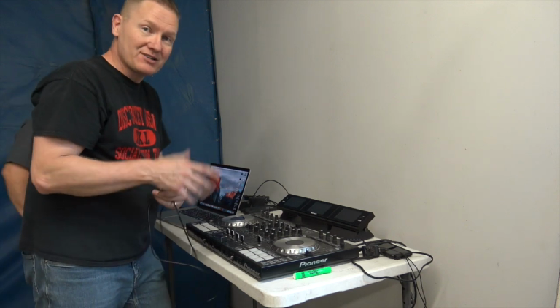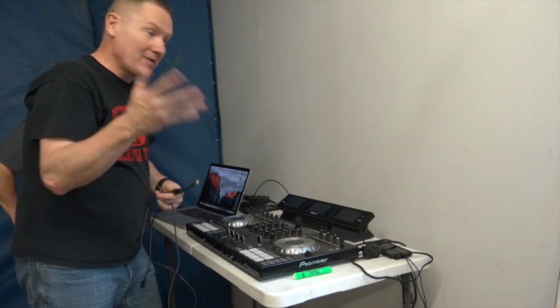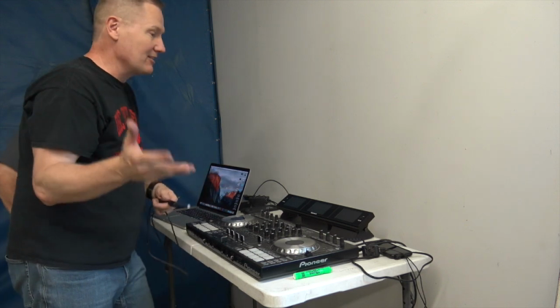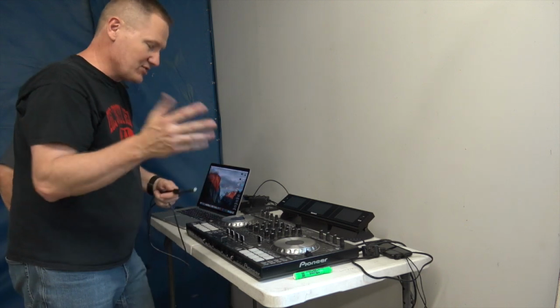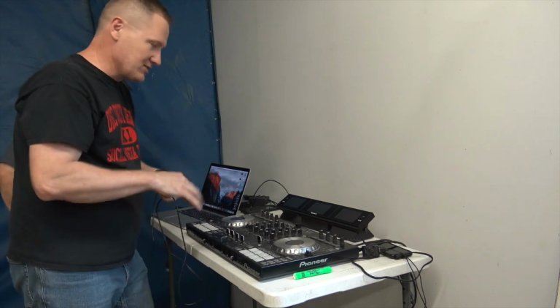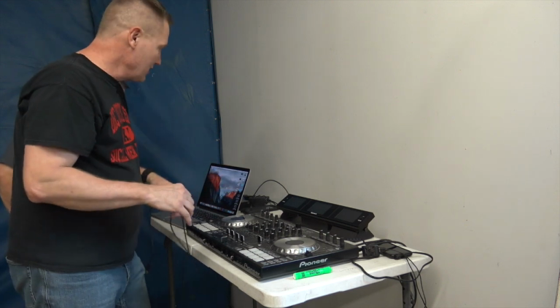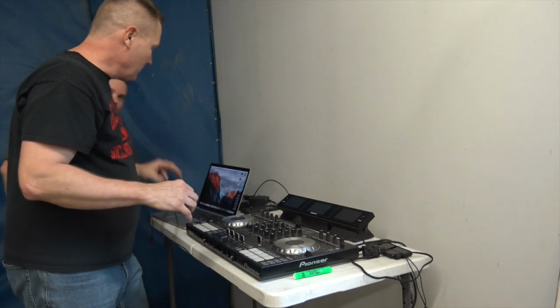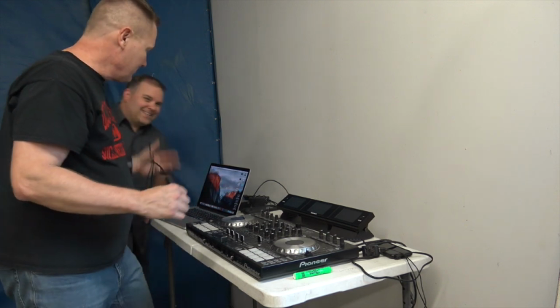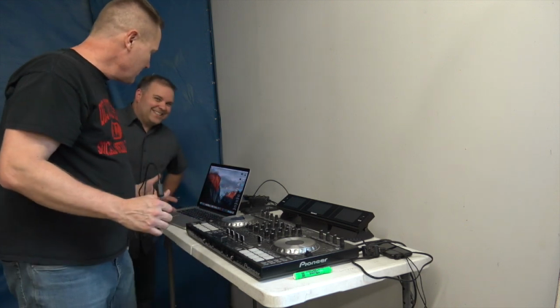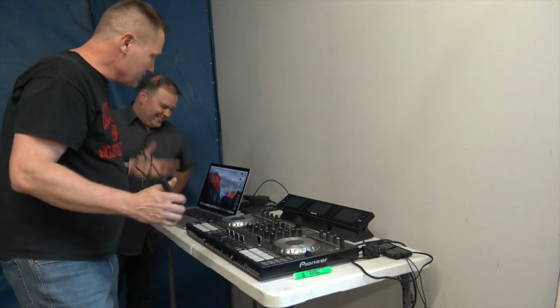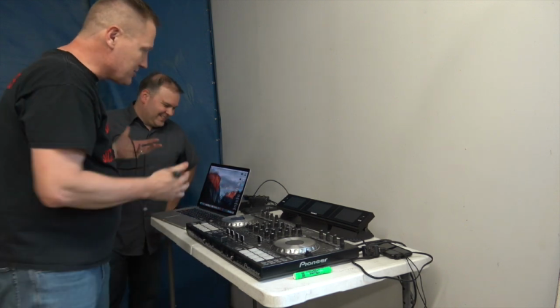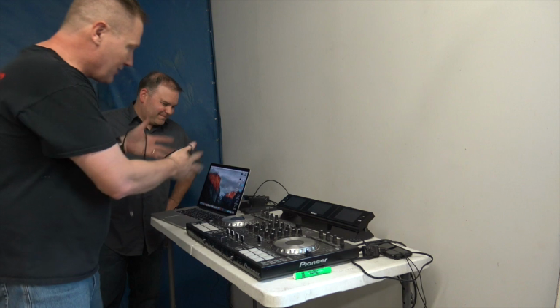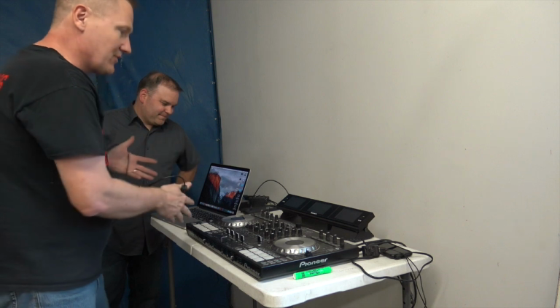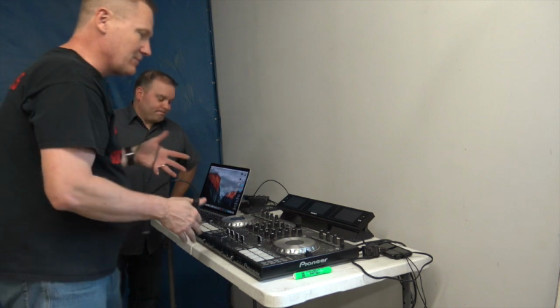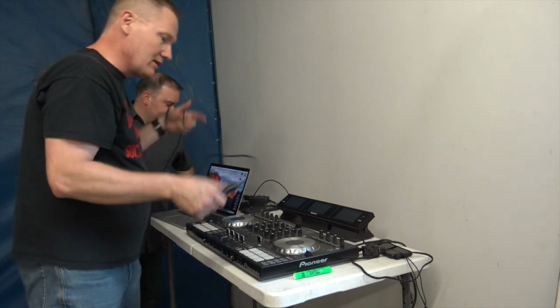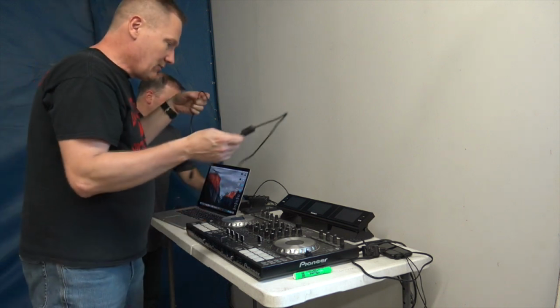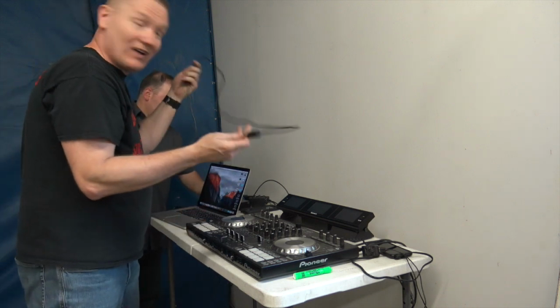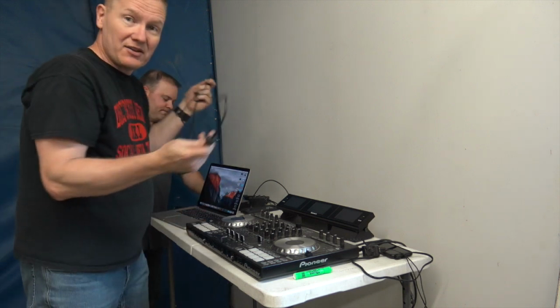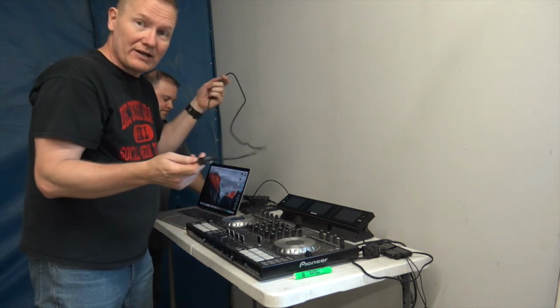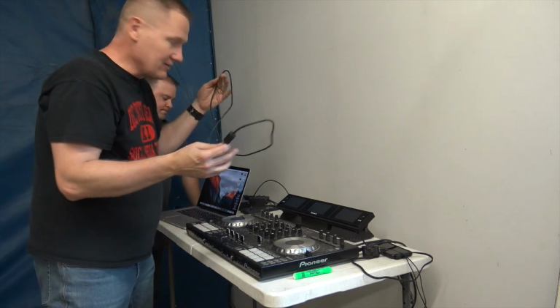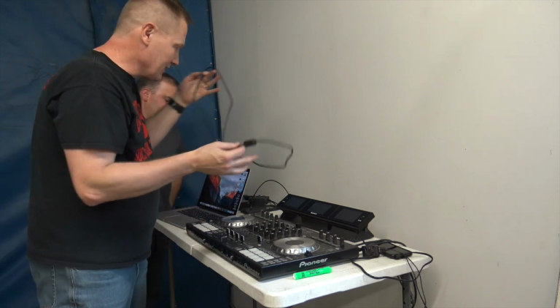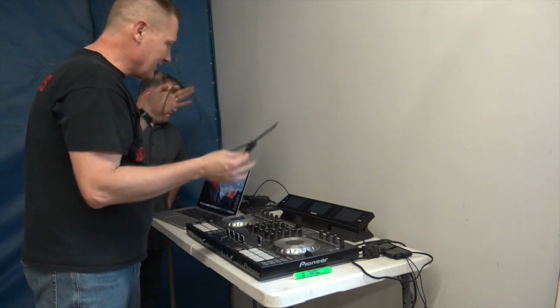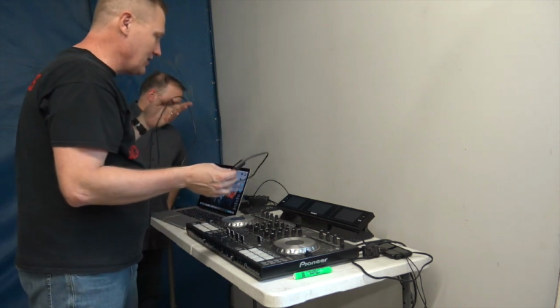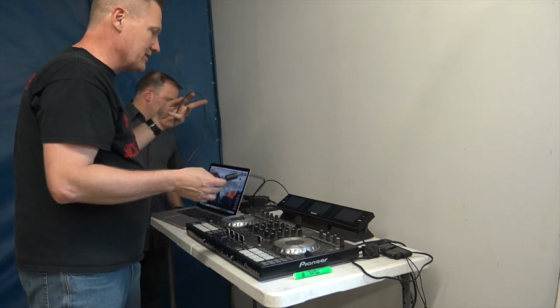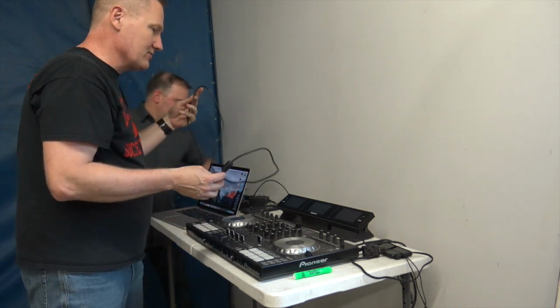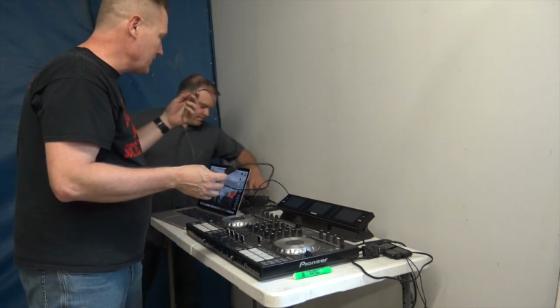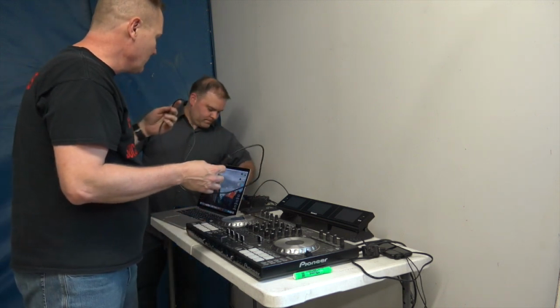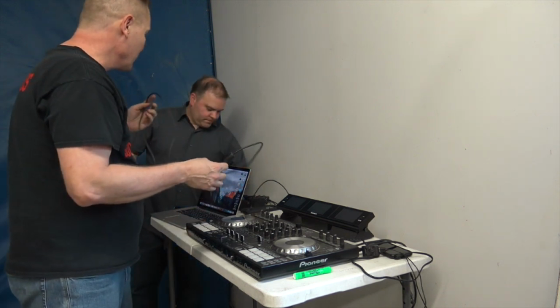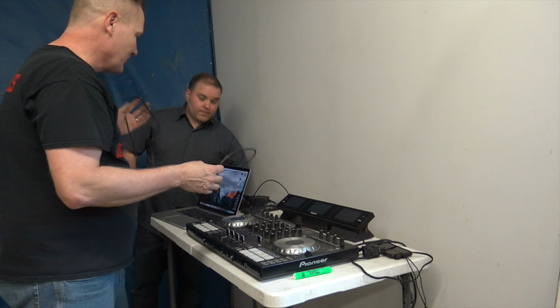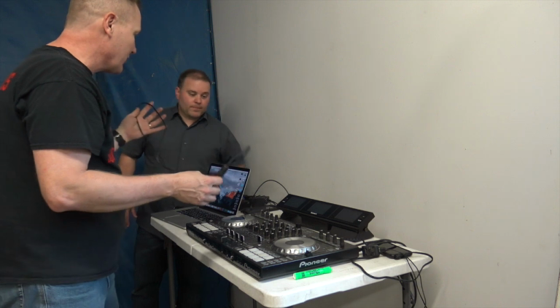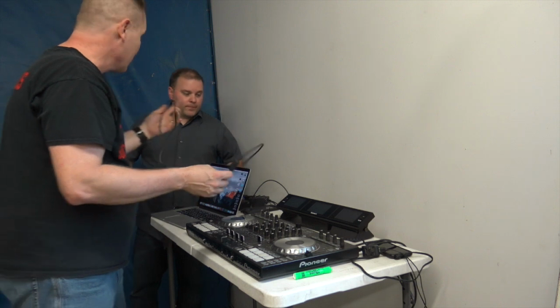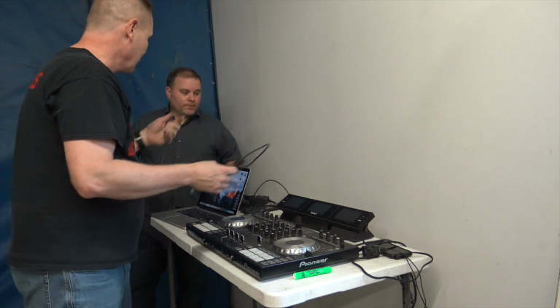You guys are basically going to be watching us do it. We've got the computer up, Jeremy's been hooking some things up here. We've got another wire here that we're going to get everything going. So Jeremy, where are we at so far in our hookup?